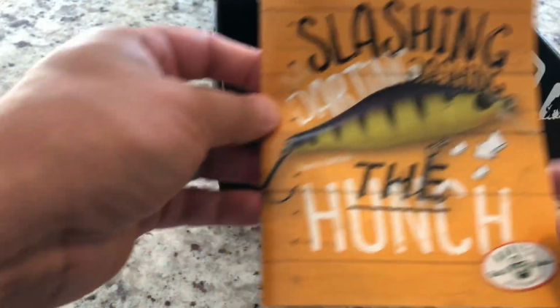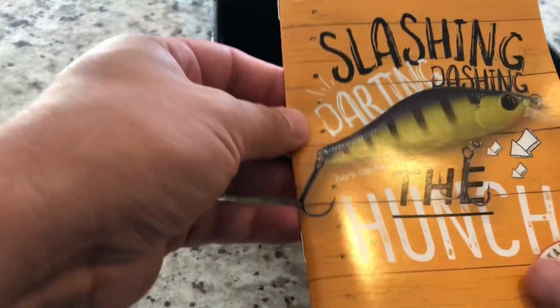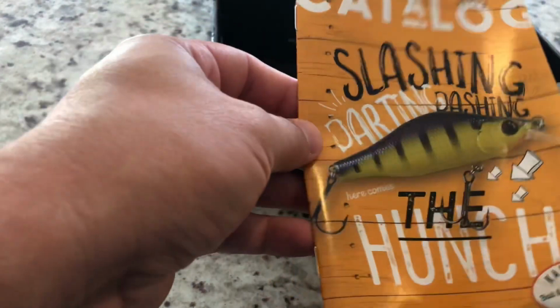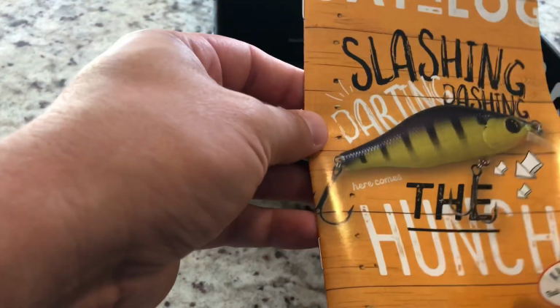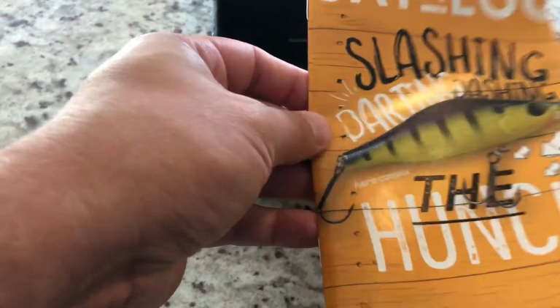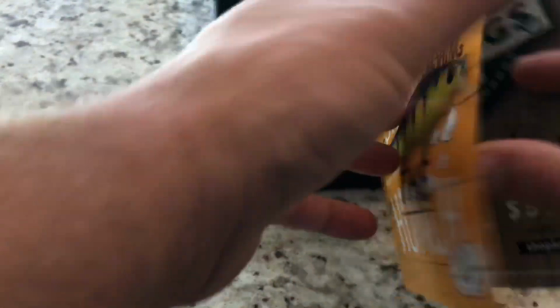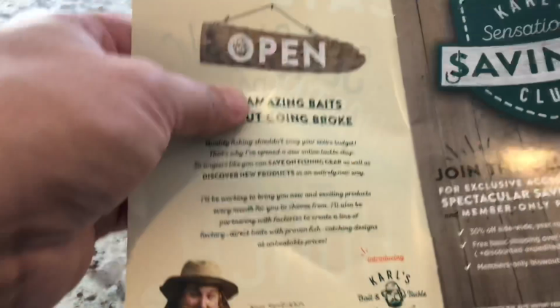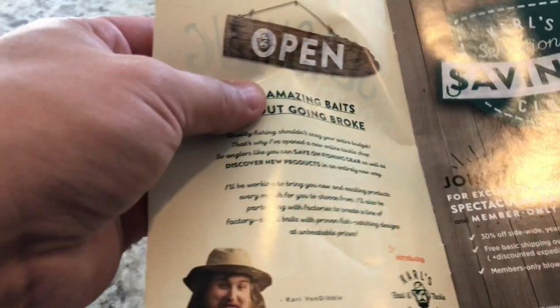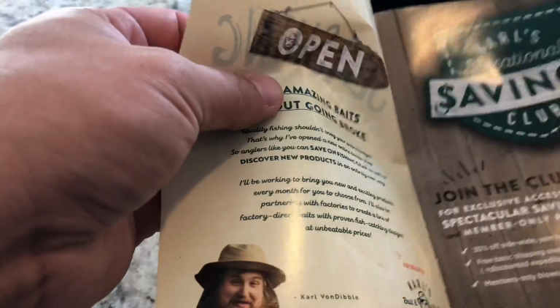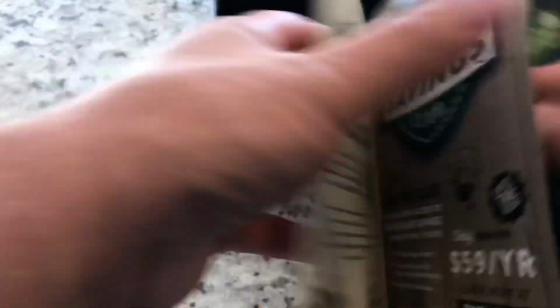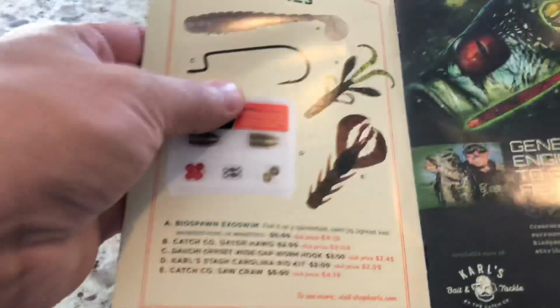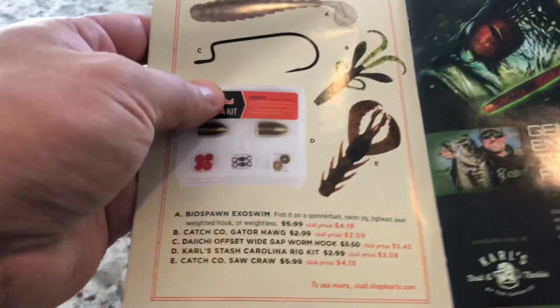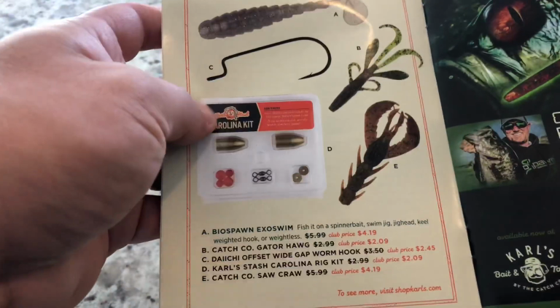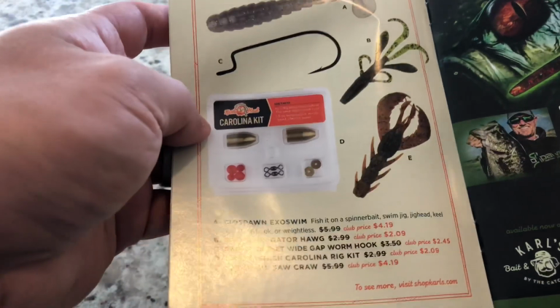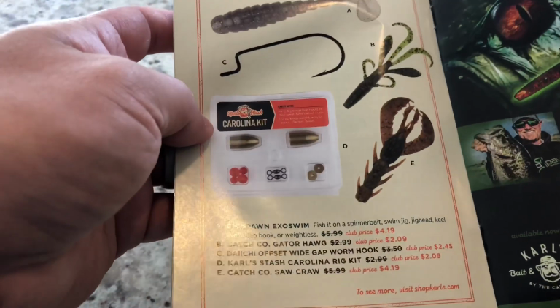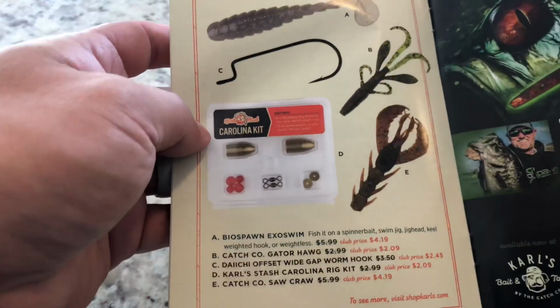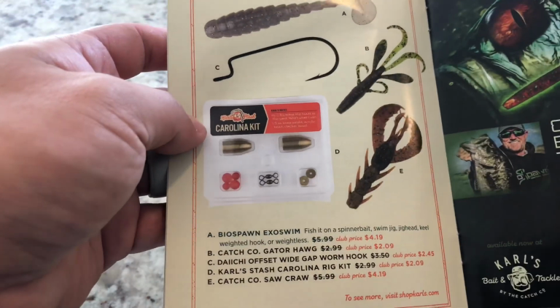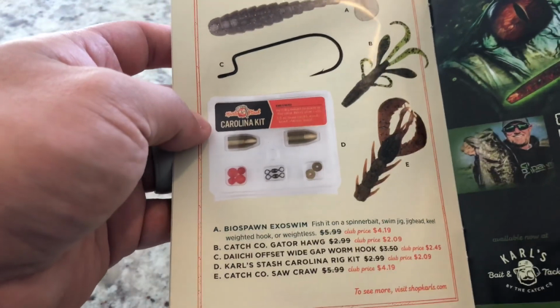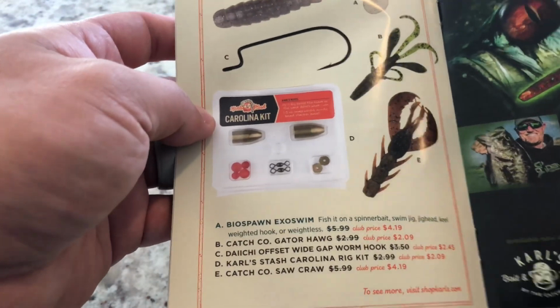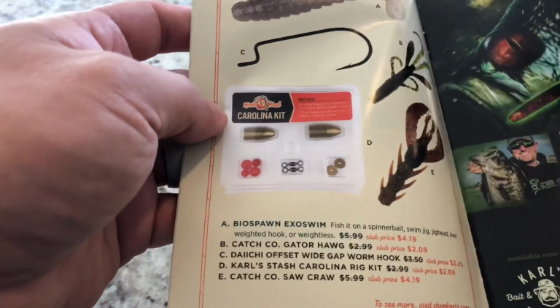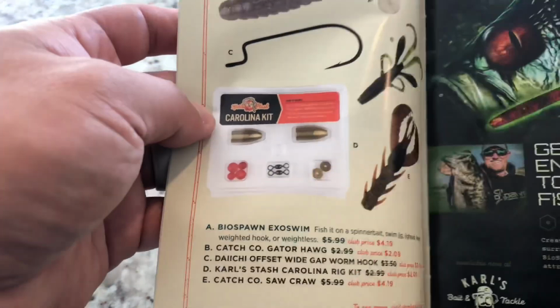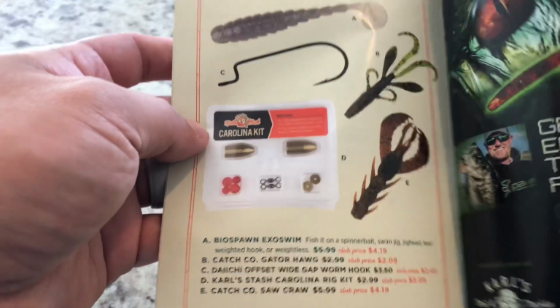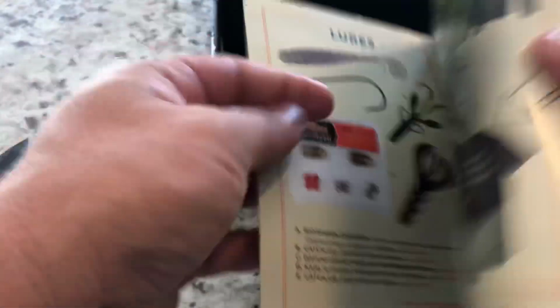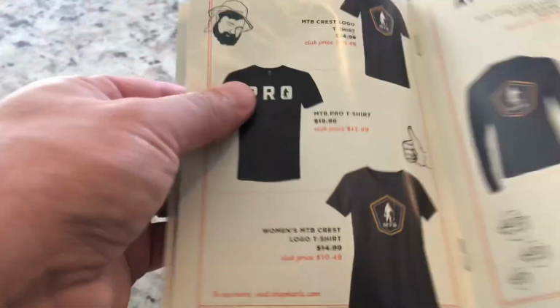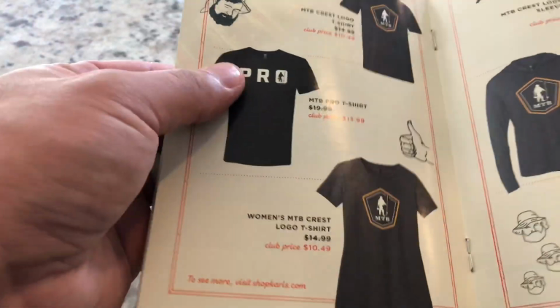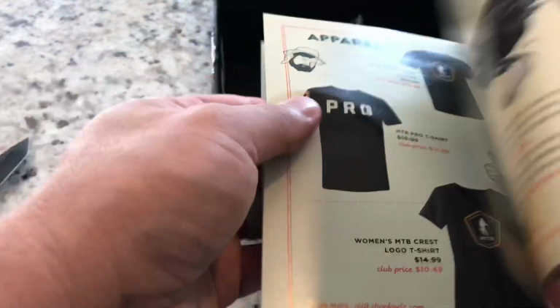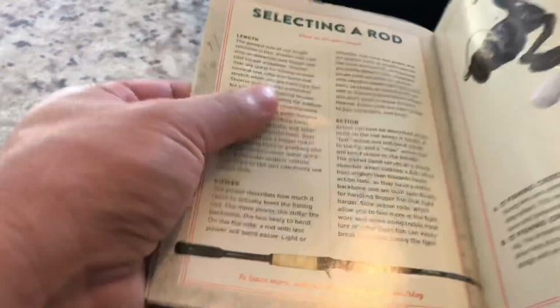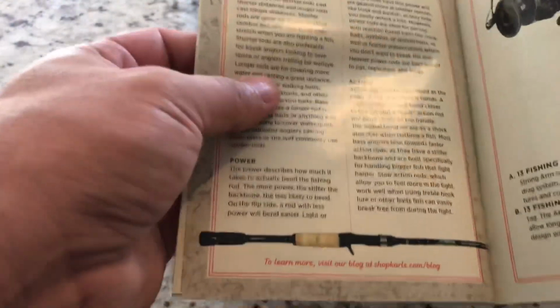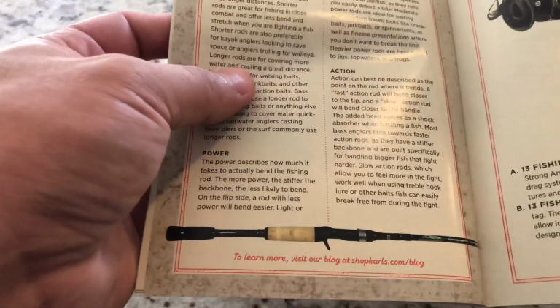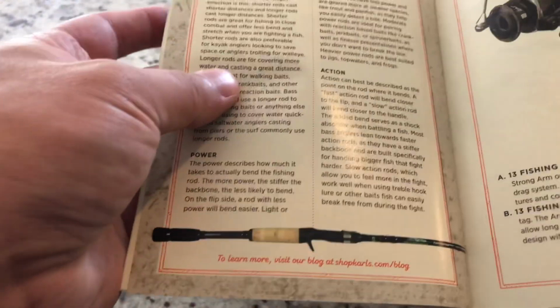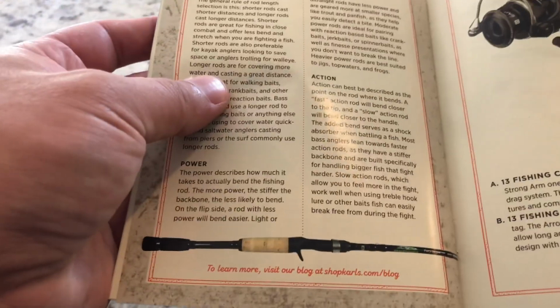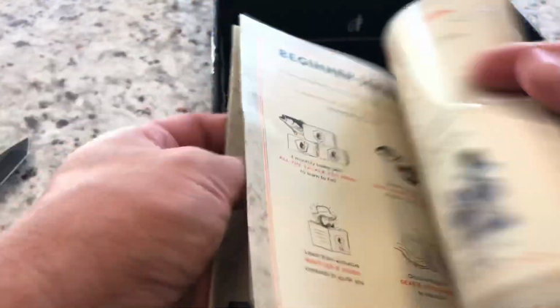Catalog. Darting and dashing lures. Nice, that's kind of cool. And just some of the other stuff that they're selling.